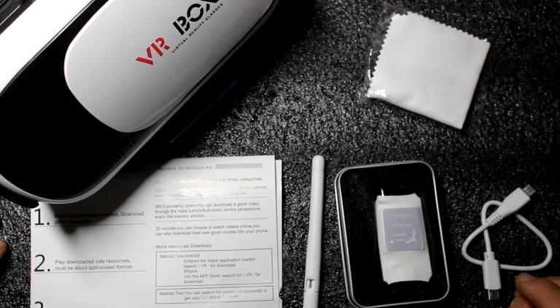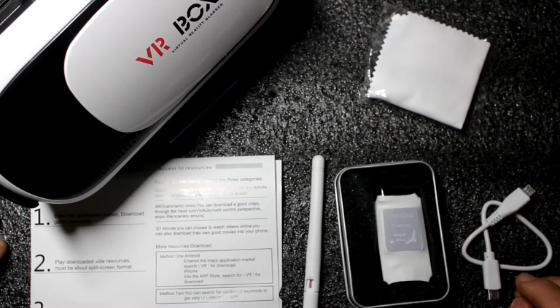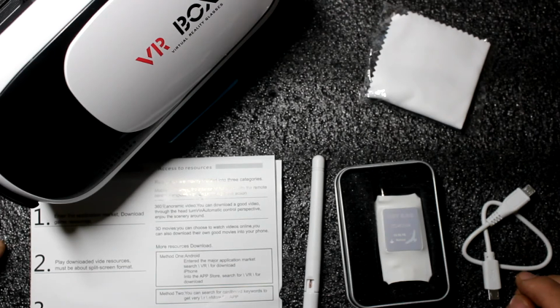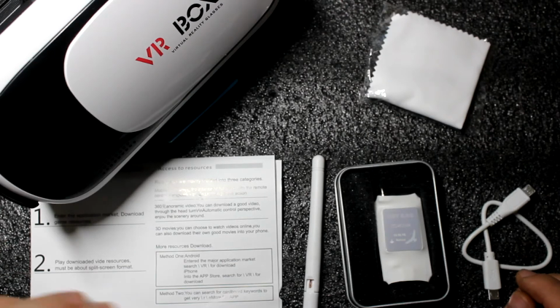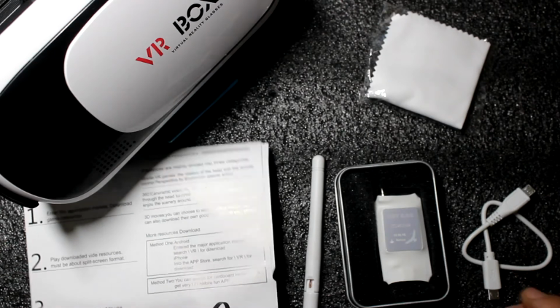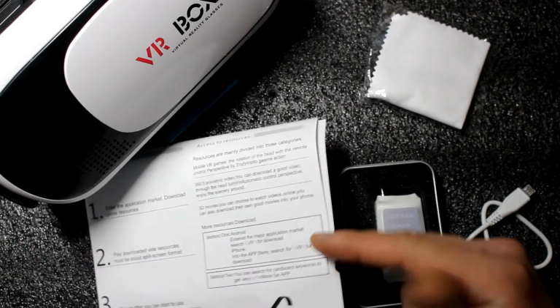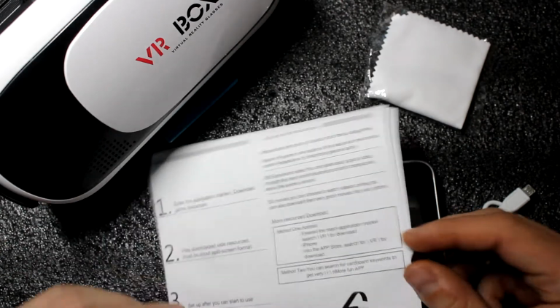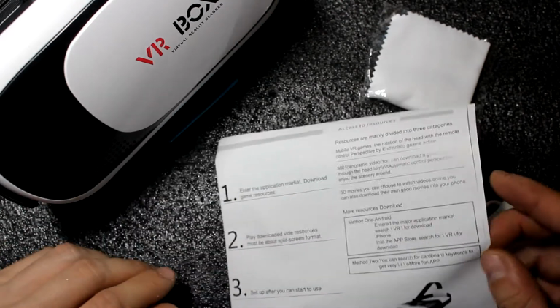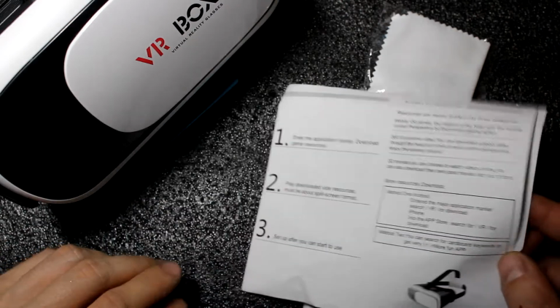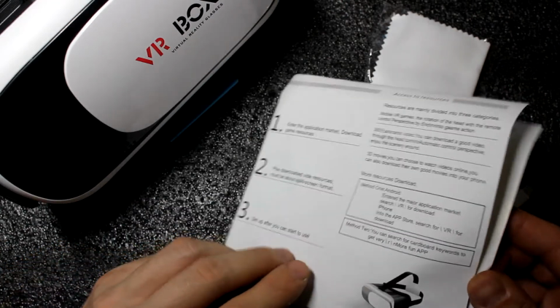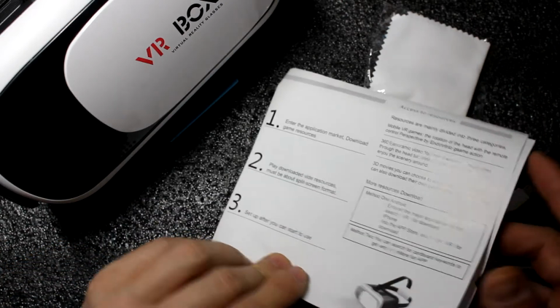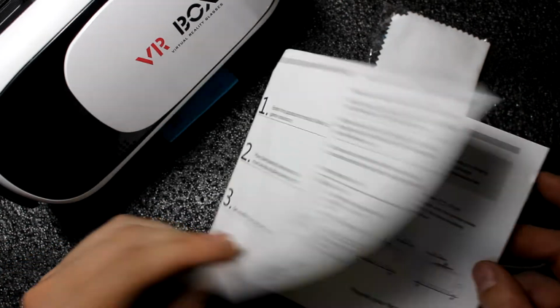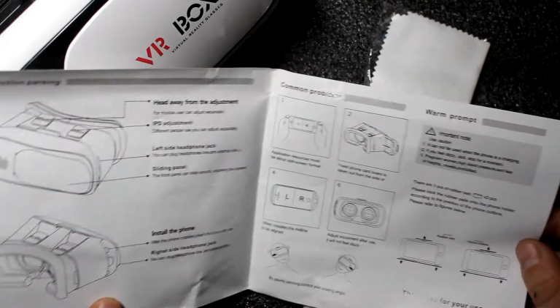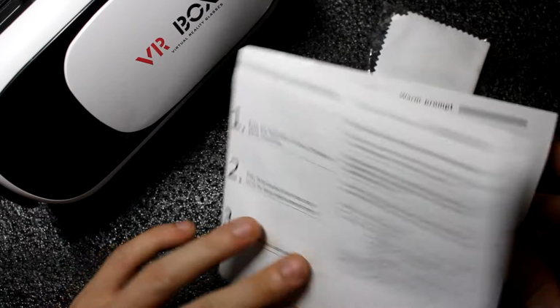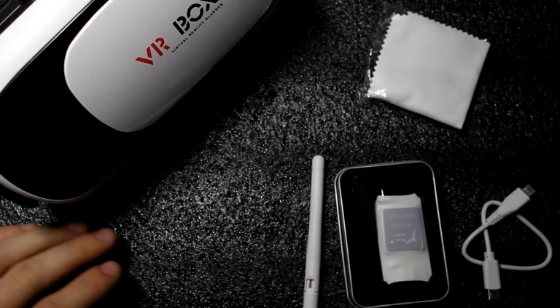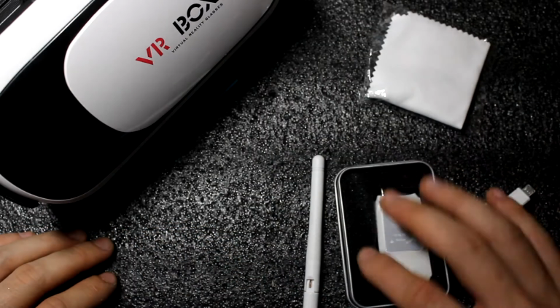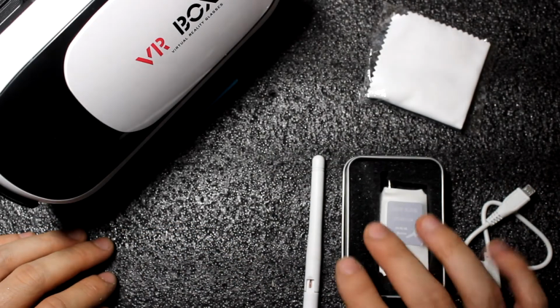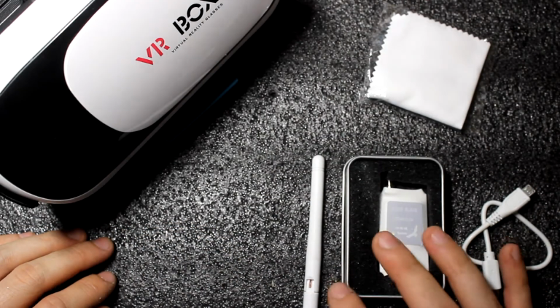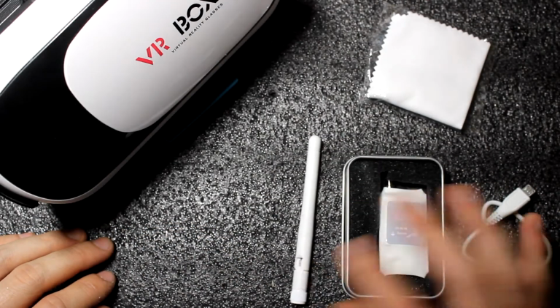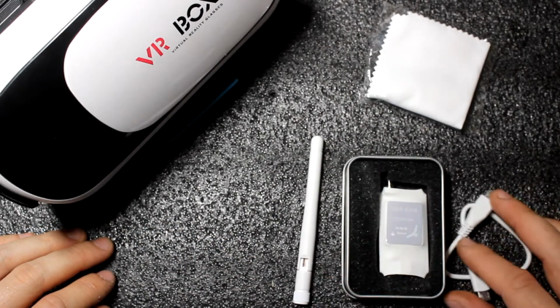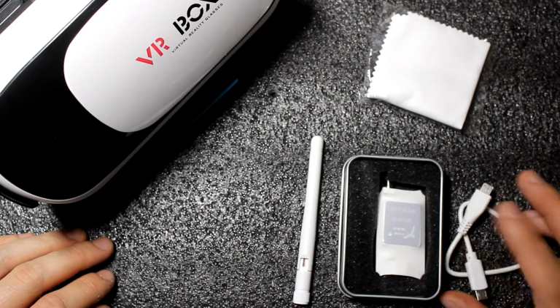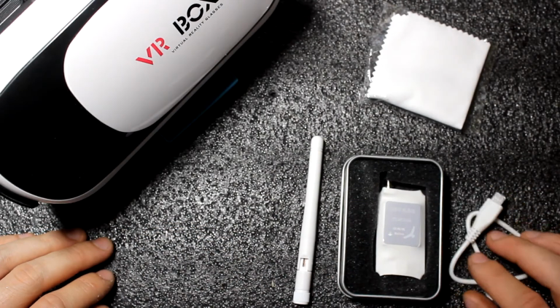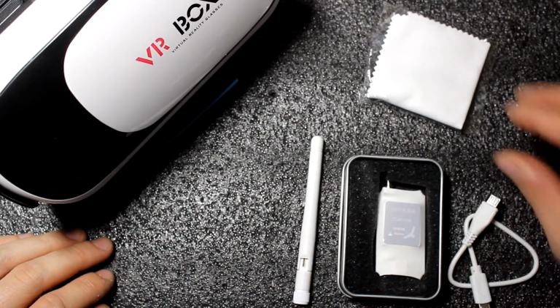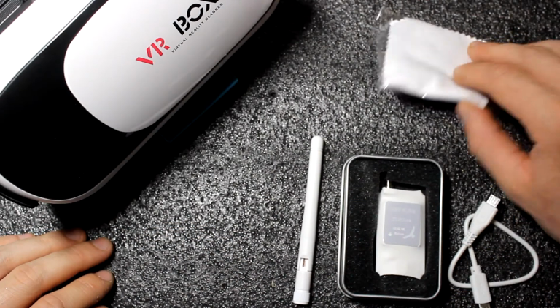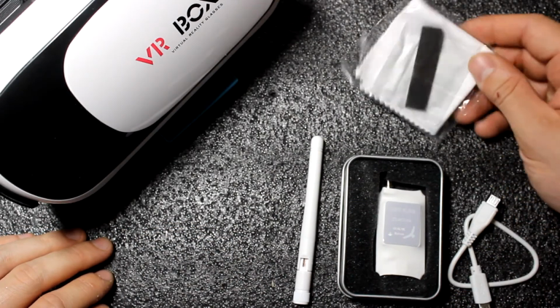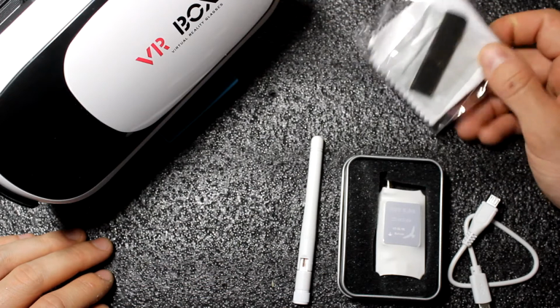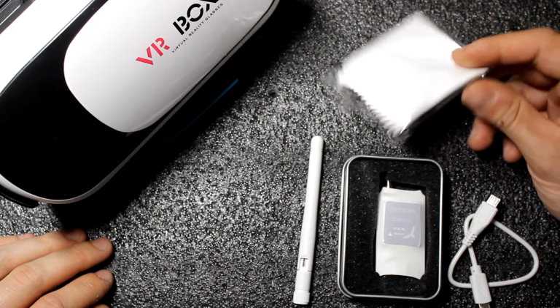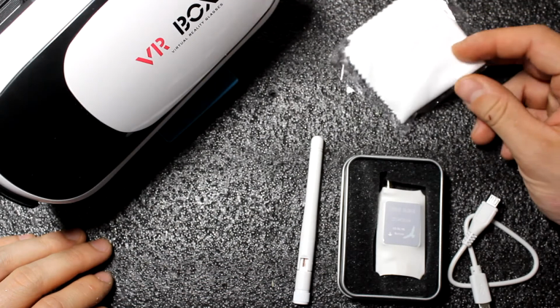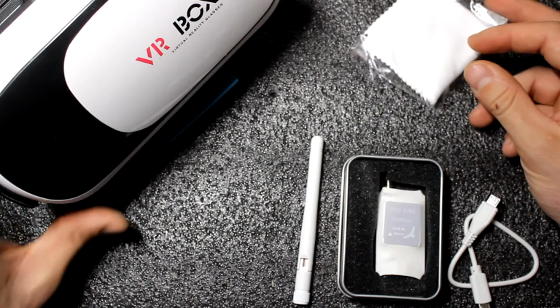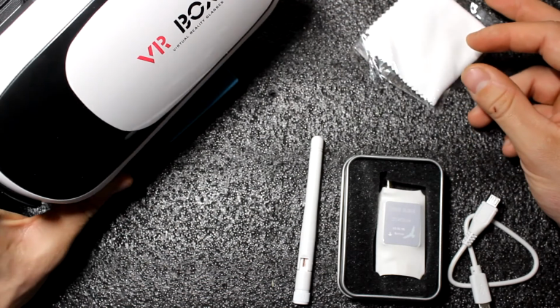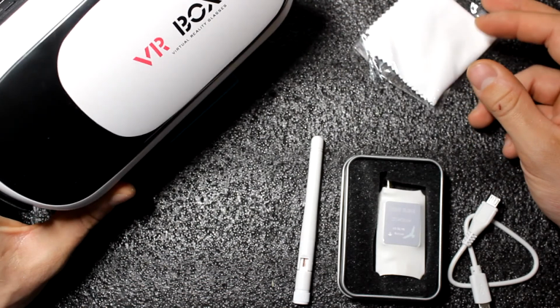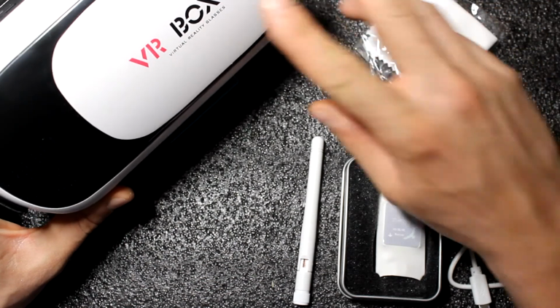This is the content of the box, so you will get a manual for the glasses, the receiver with antenna and cable, some wipes for your screen, and the glasses.